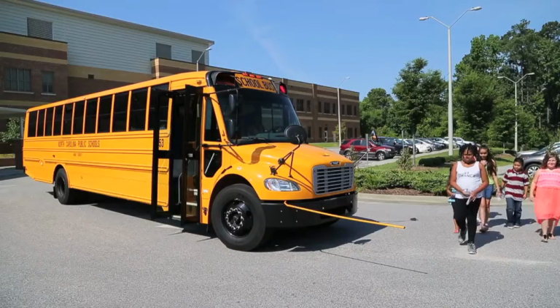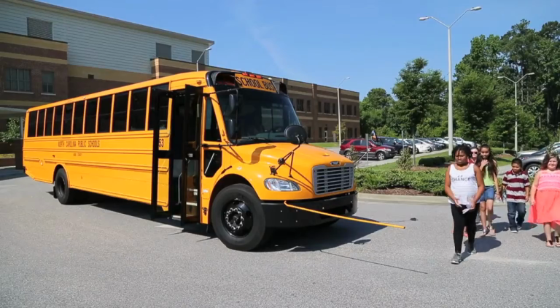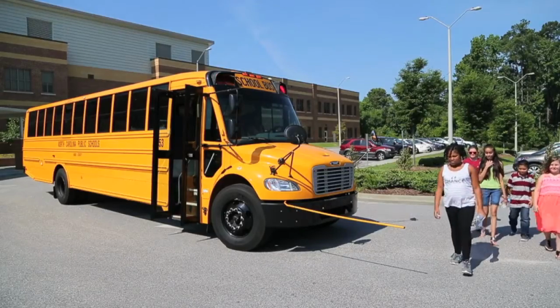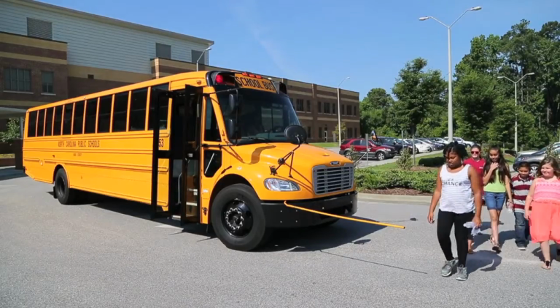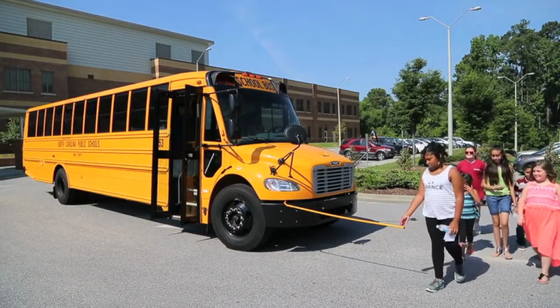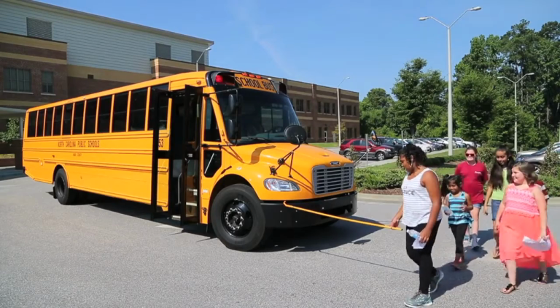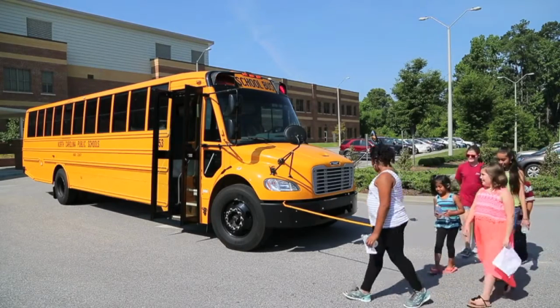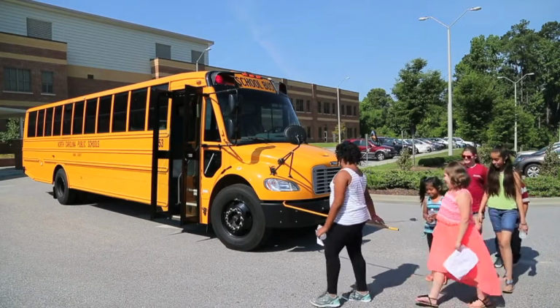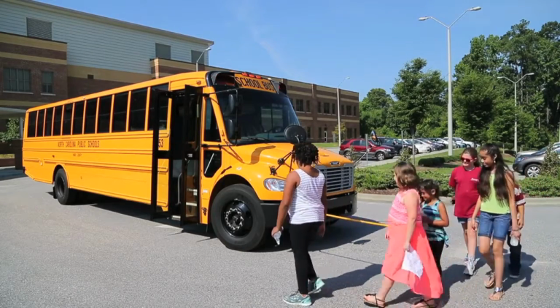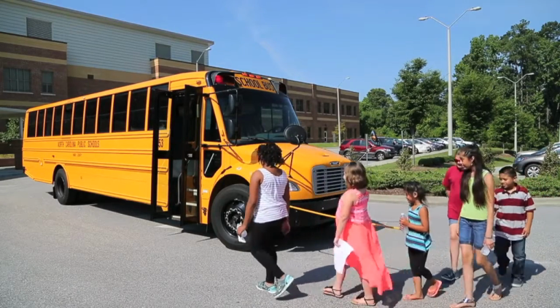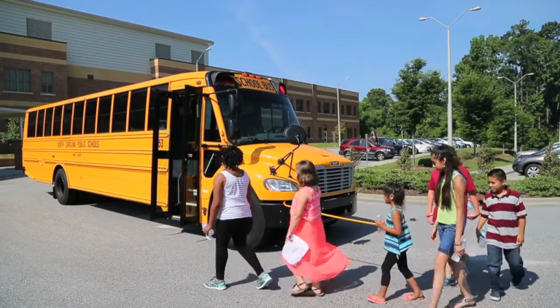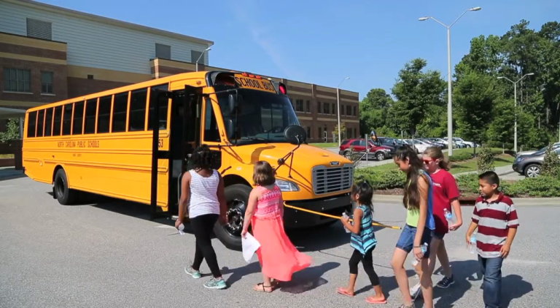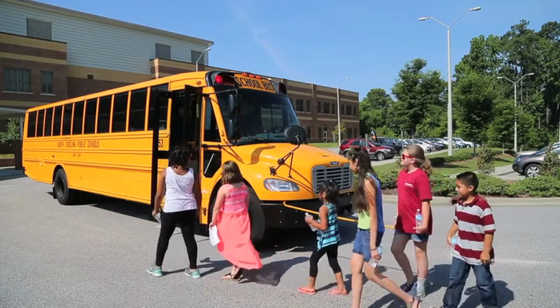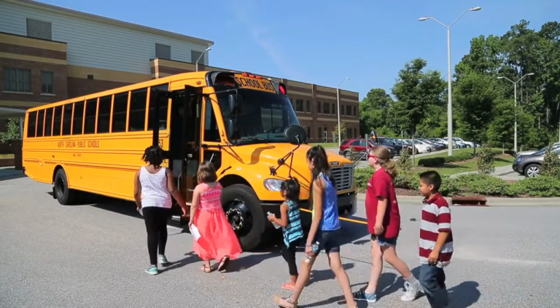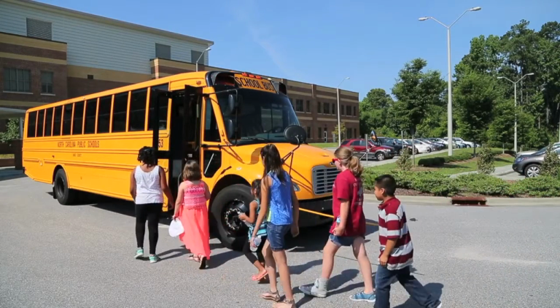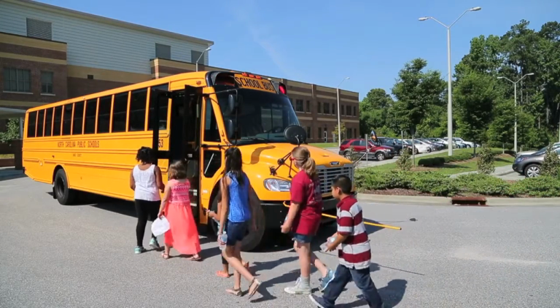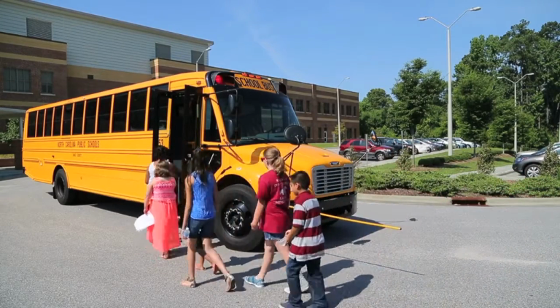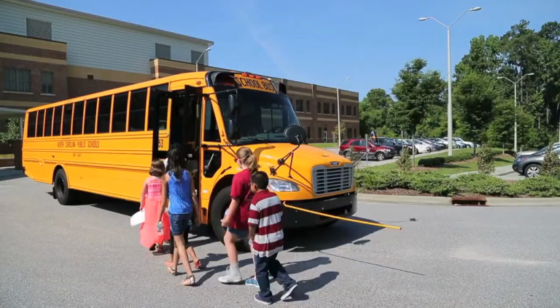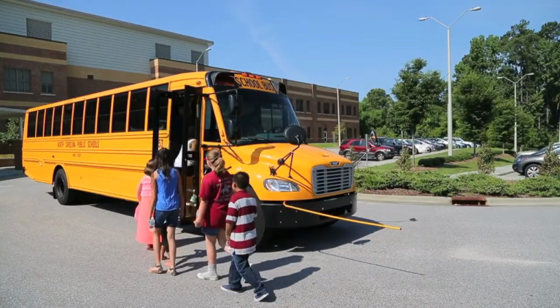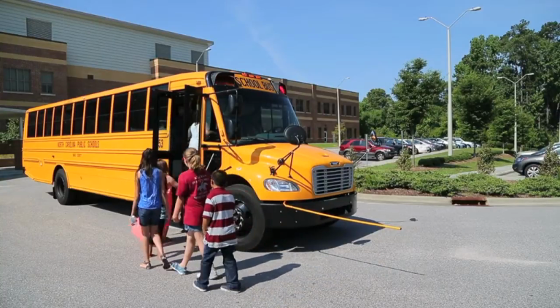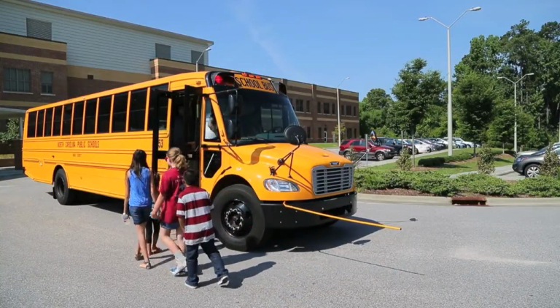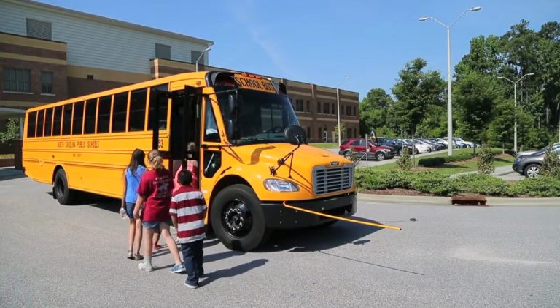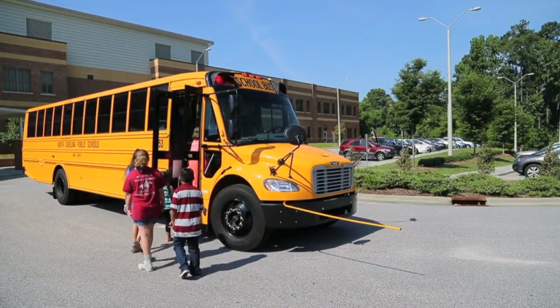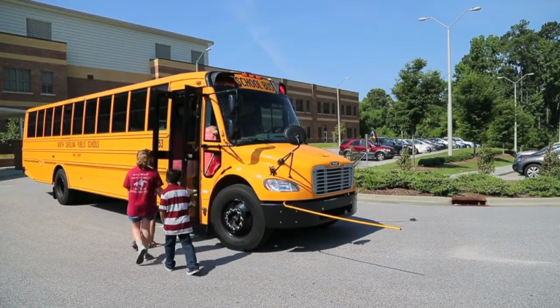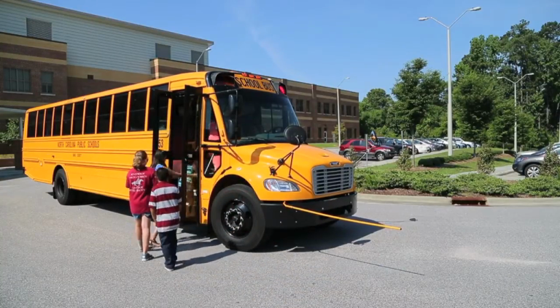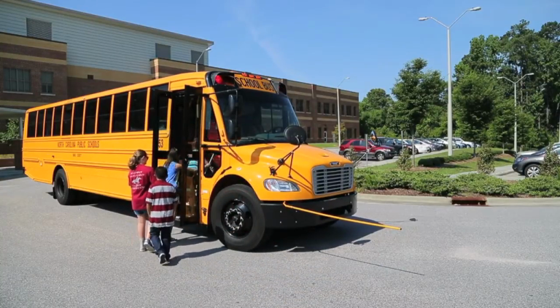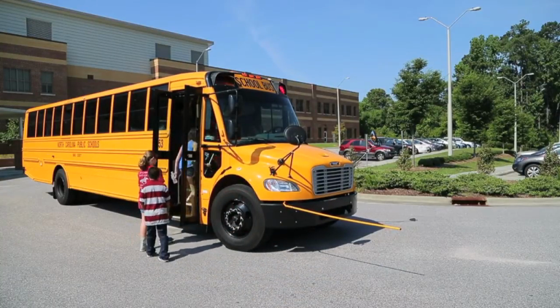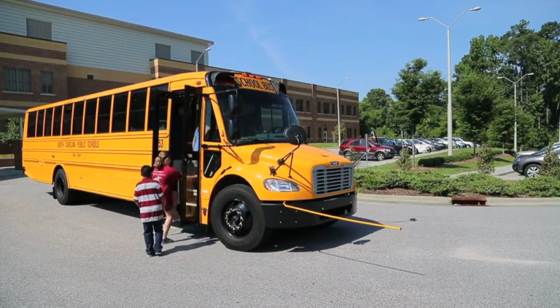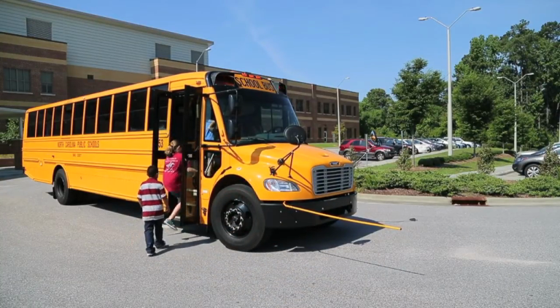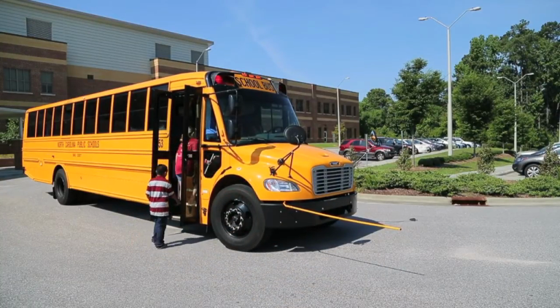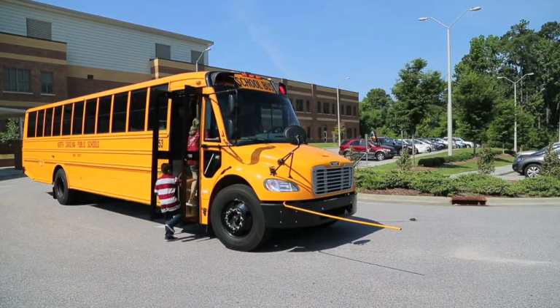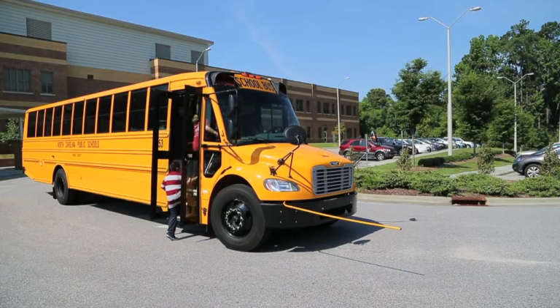And that's a signal to the students now that it's safe for them to load the bus. Up until this point, students' visual cue to load that bus and cross the street was that stop arm. Now it's shifted to that crossing guard arm.